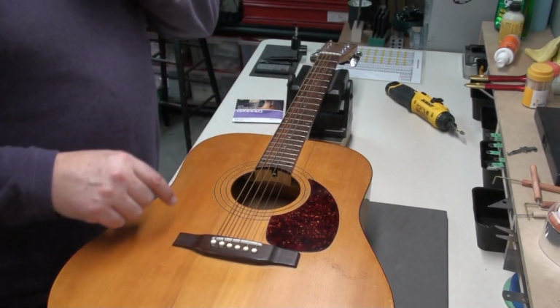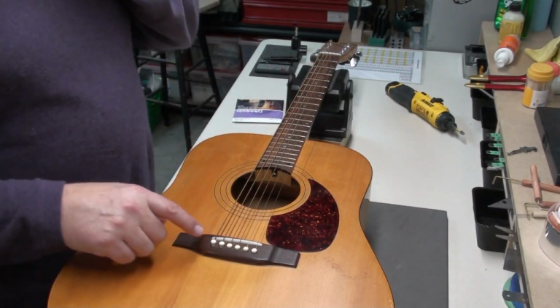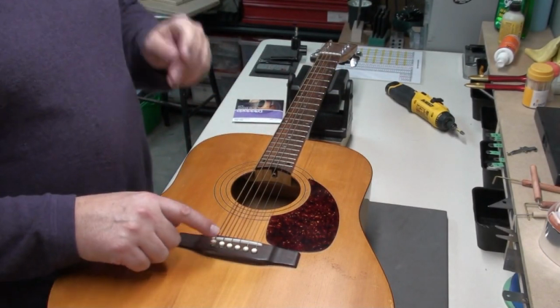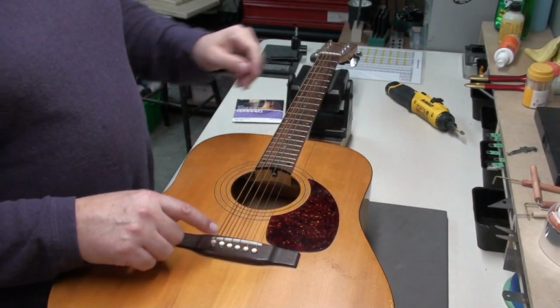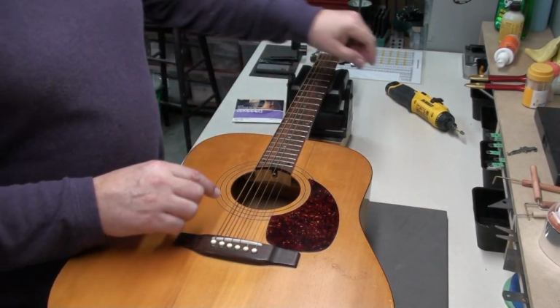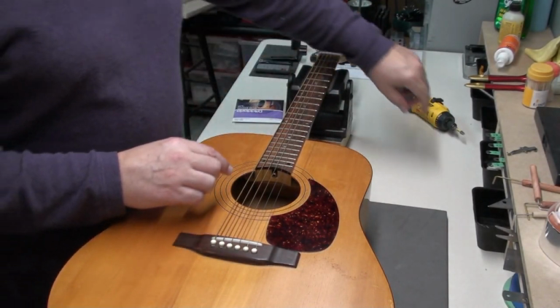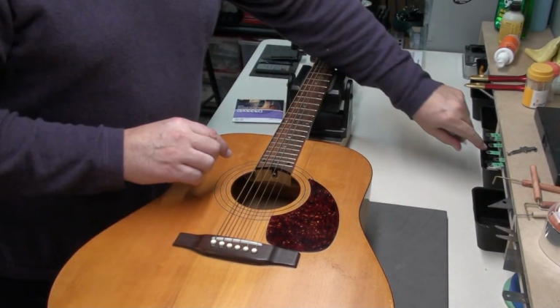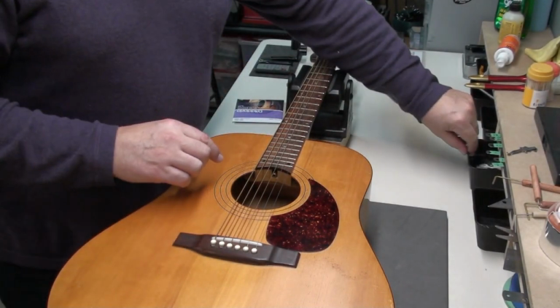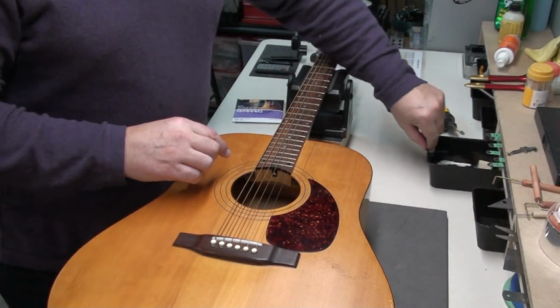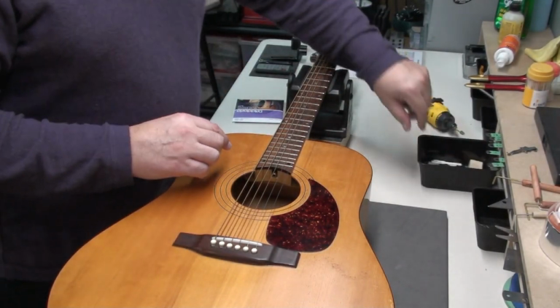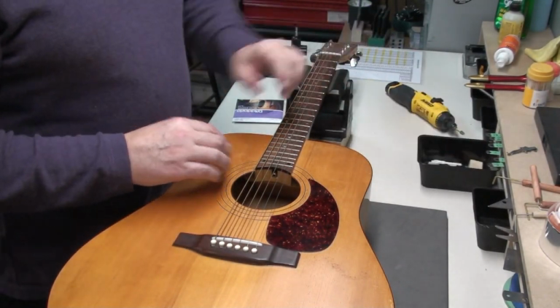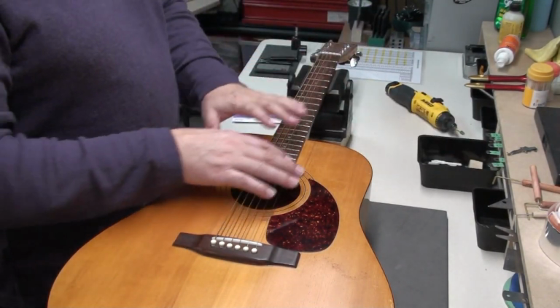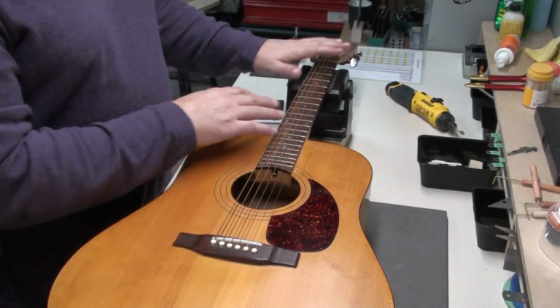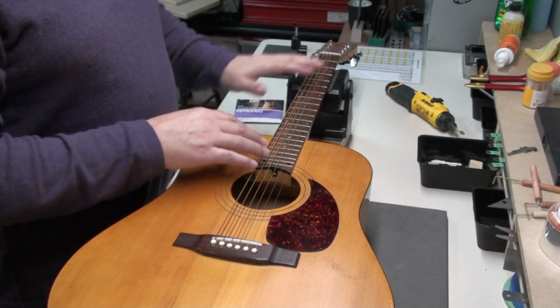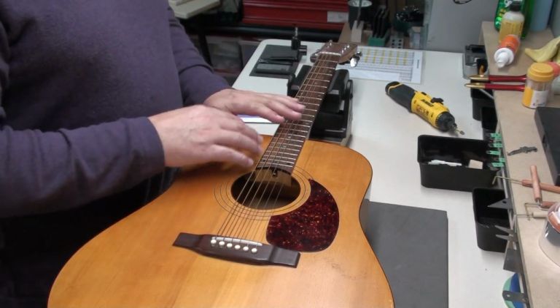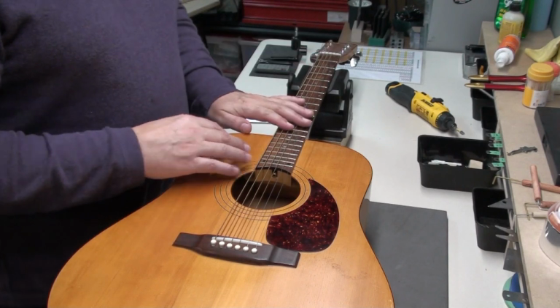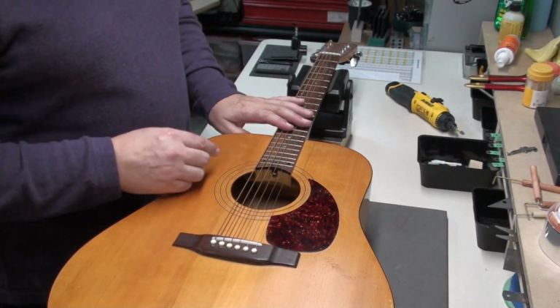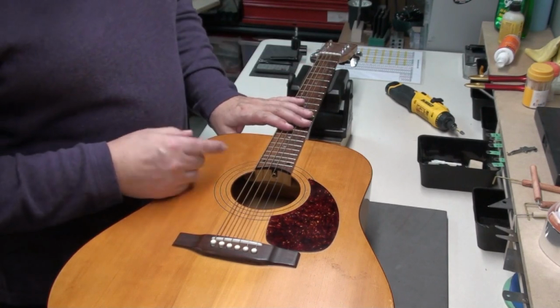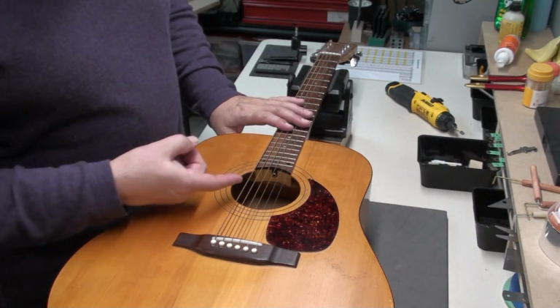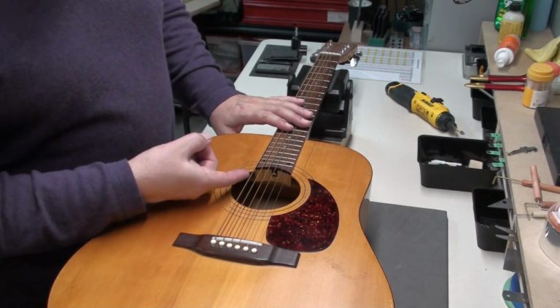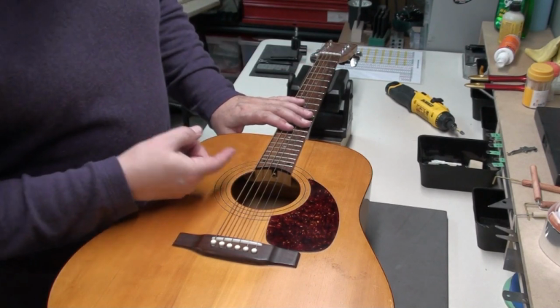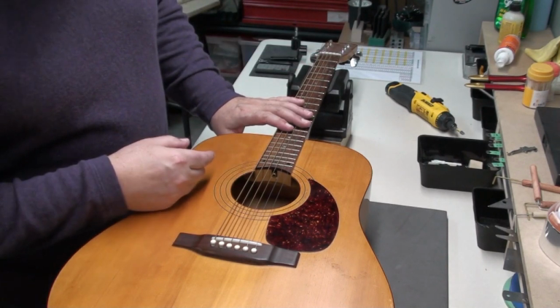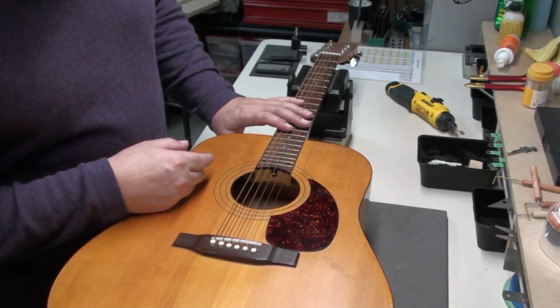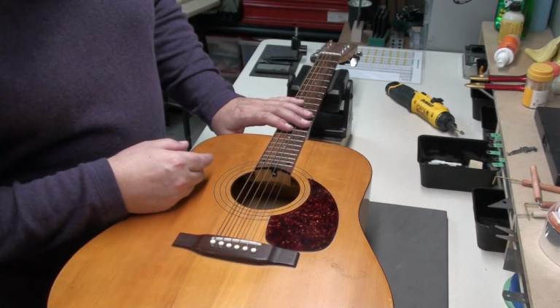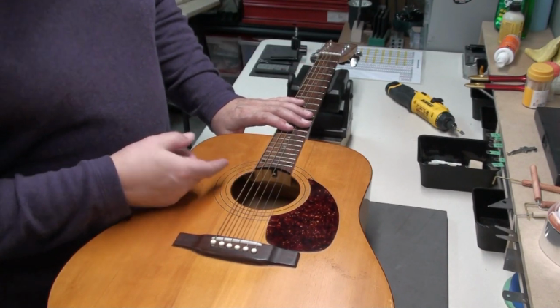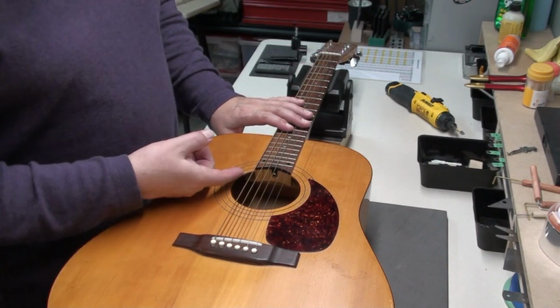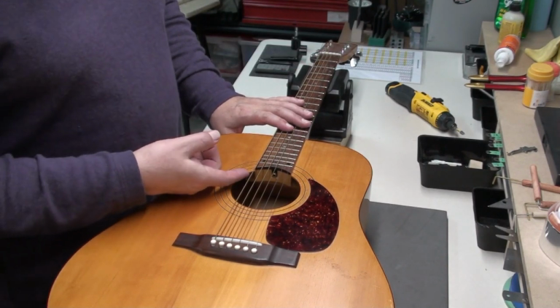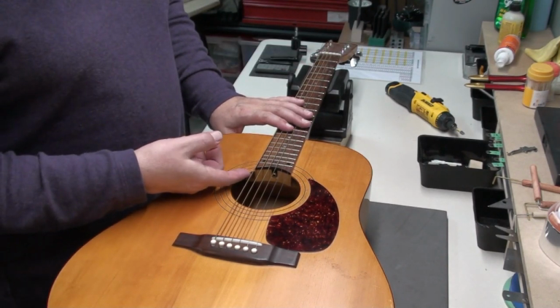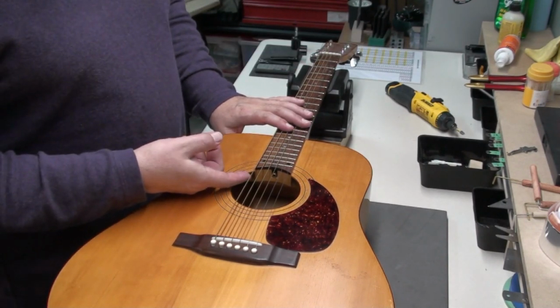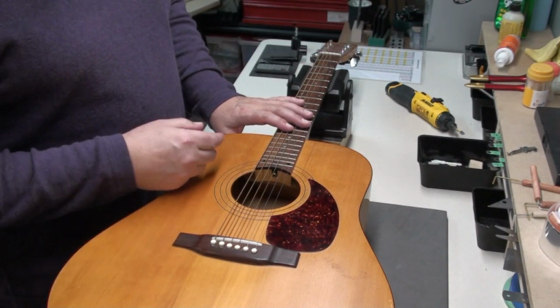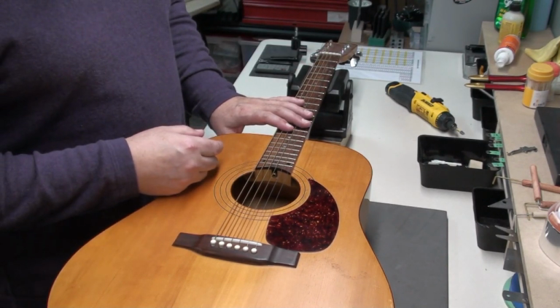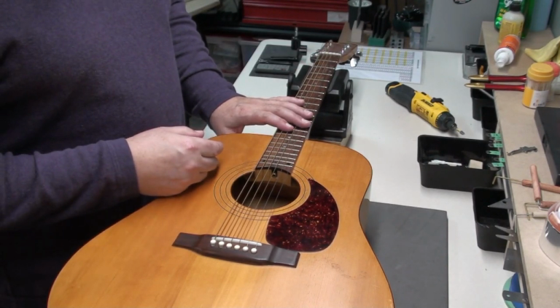I think it's time we take the strings off this guitar, clean it up a little bit, and have a look inside to see what's going on in there.